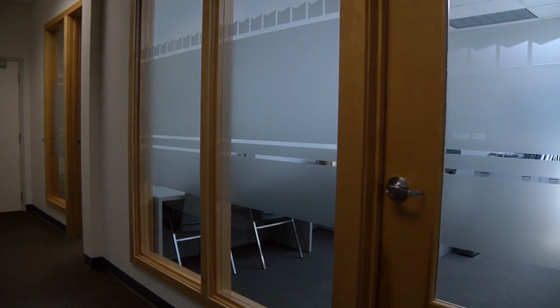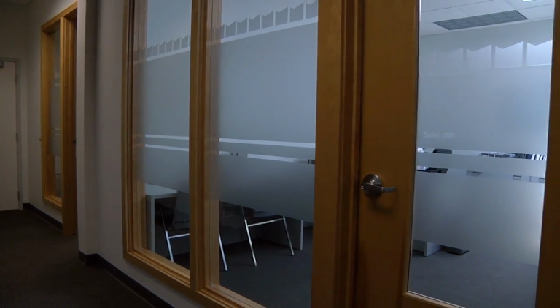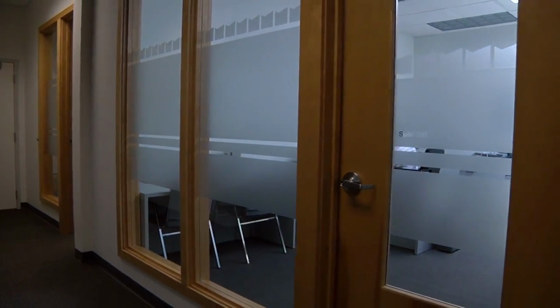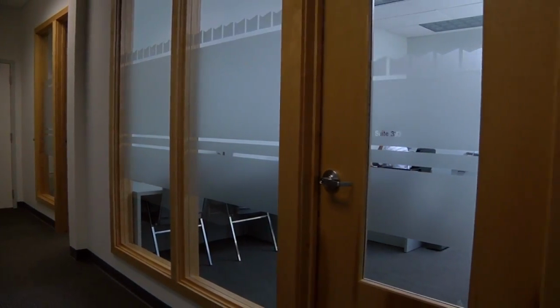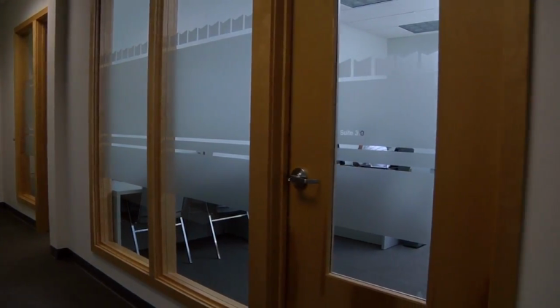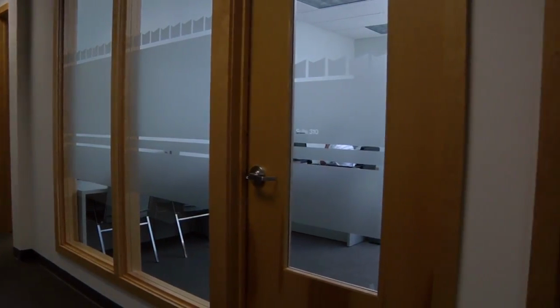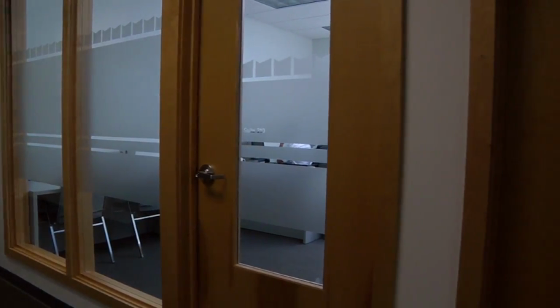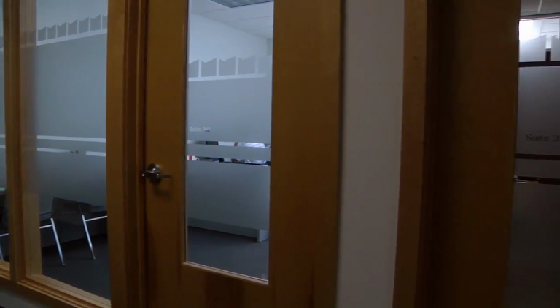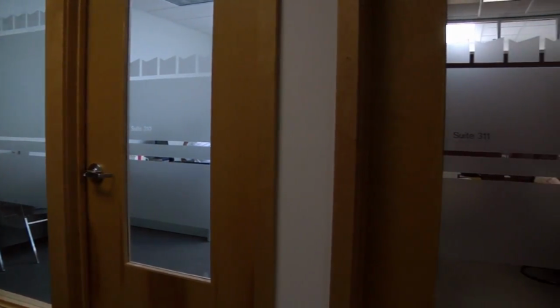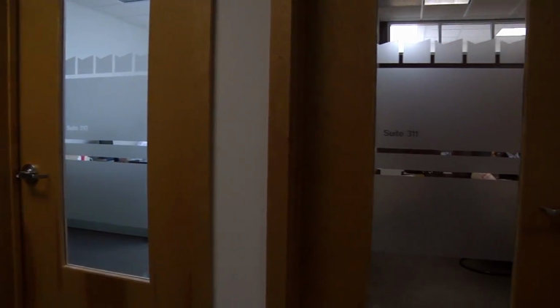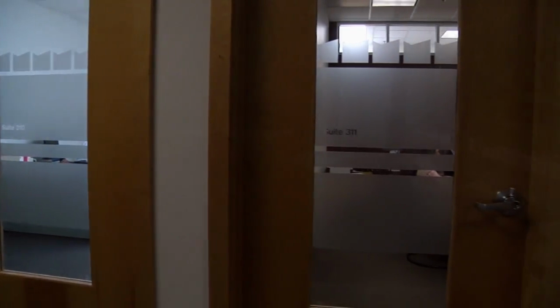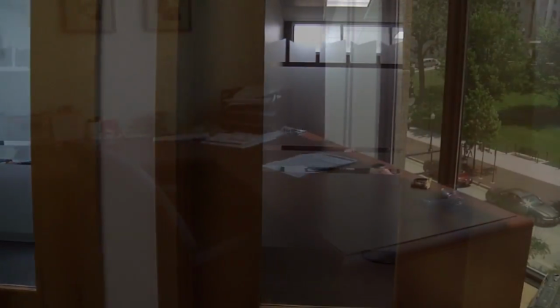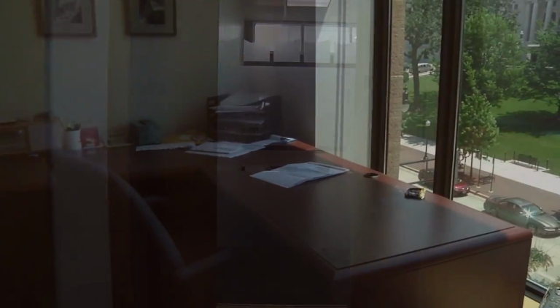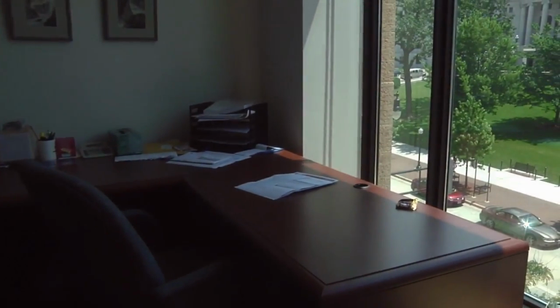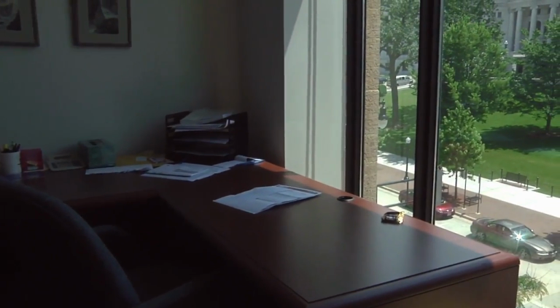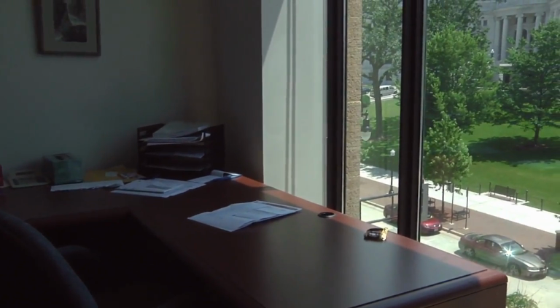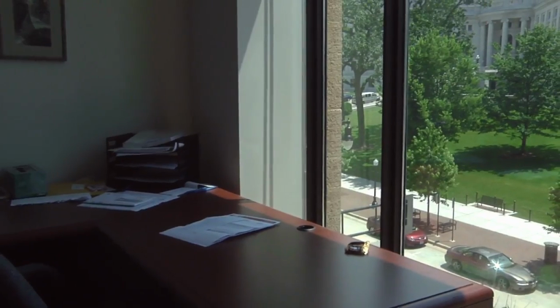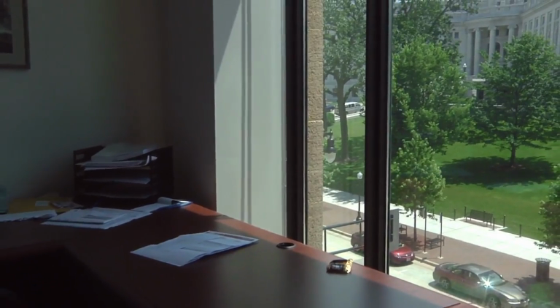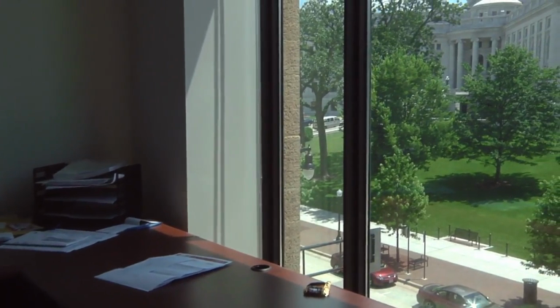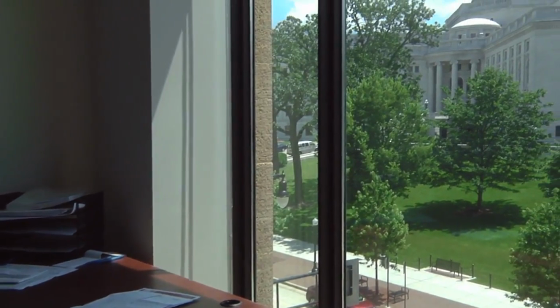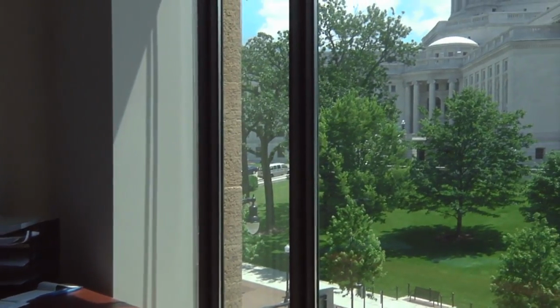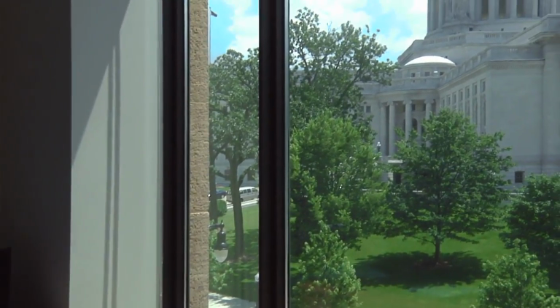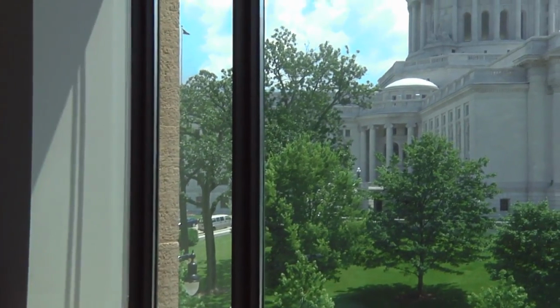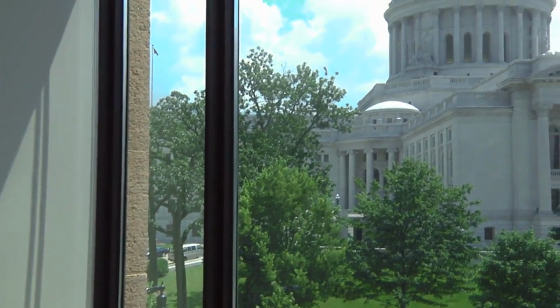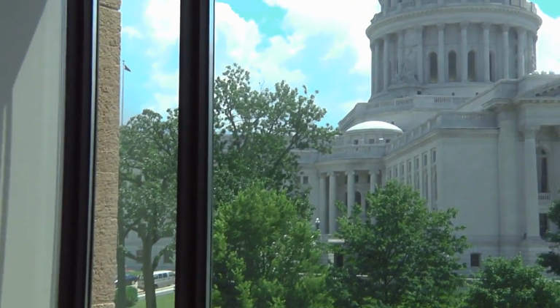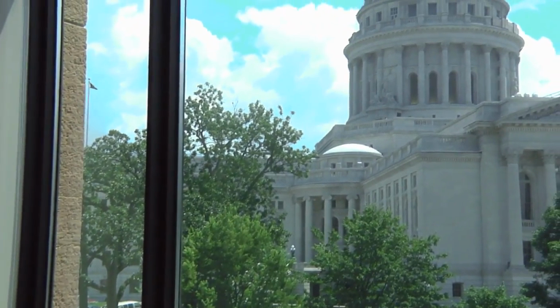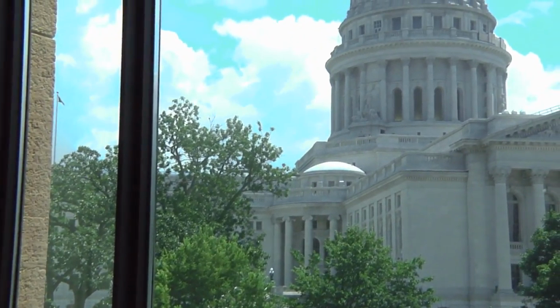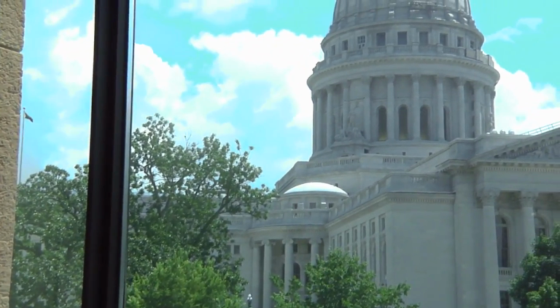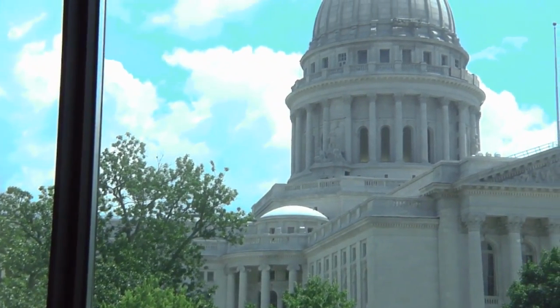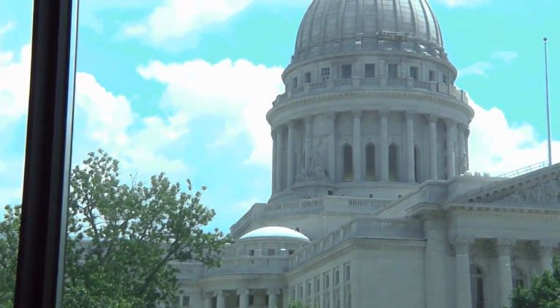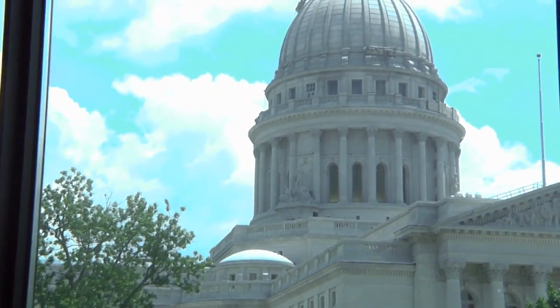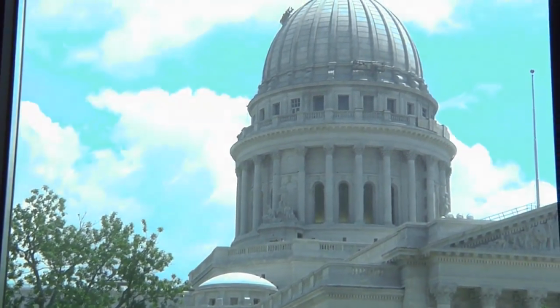Of the 12 to 13 offices, about four to five of them — depending upon how you configure the space — are overlooking the Capitol Square, with offices similar to what you're seeing behind me.